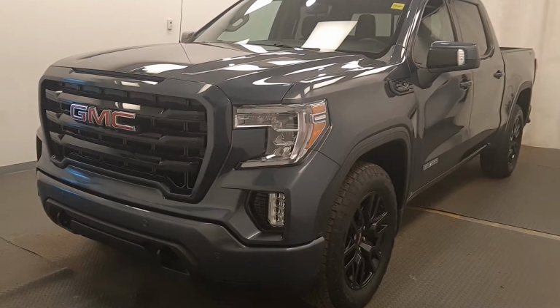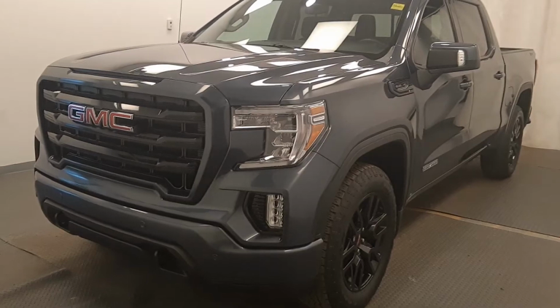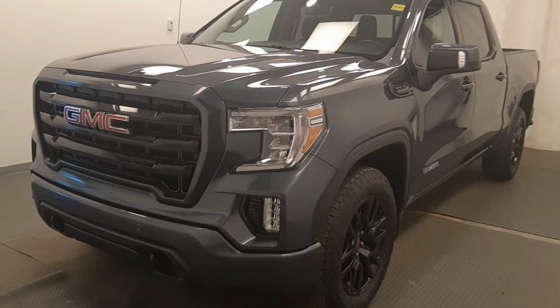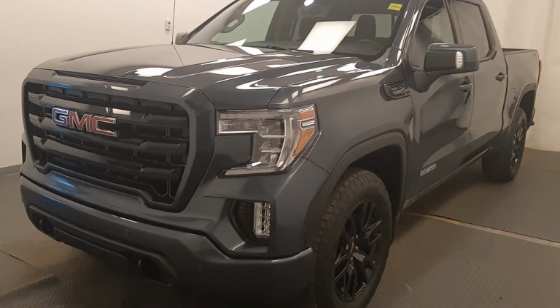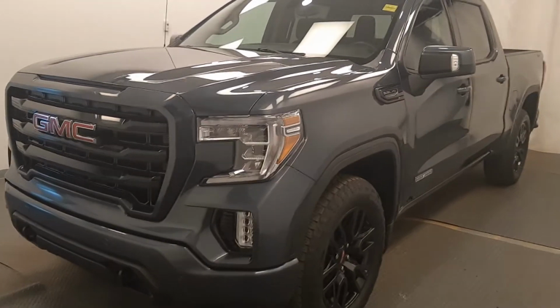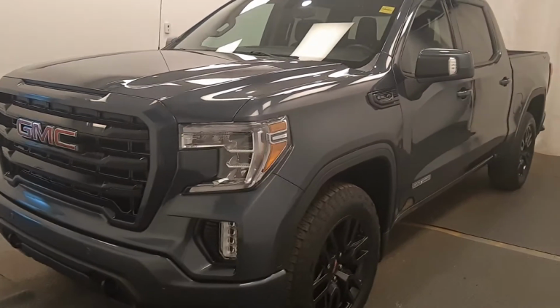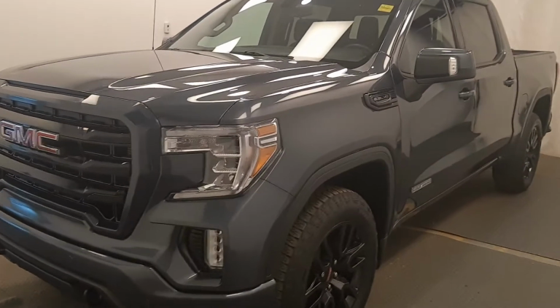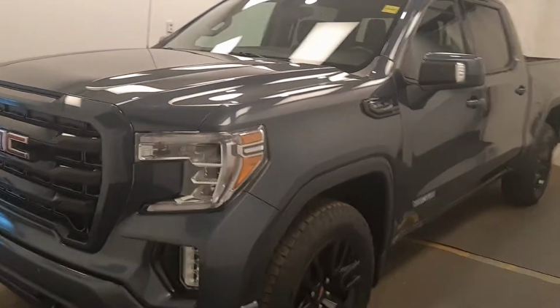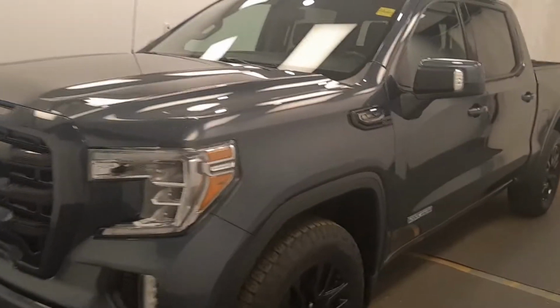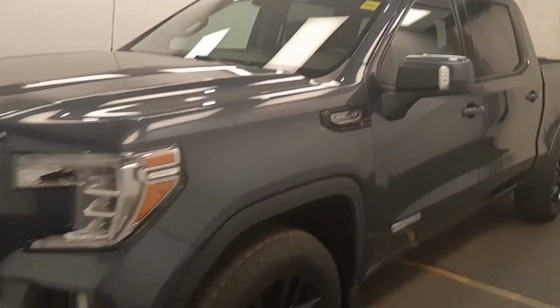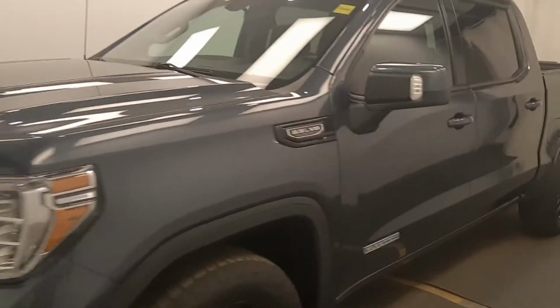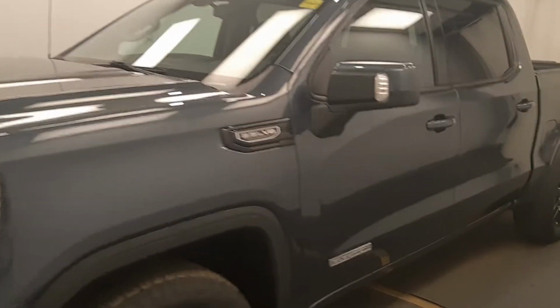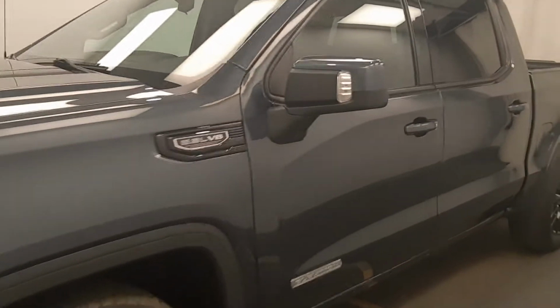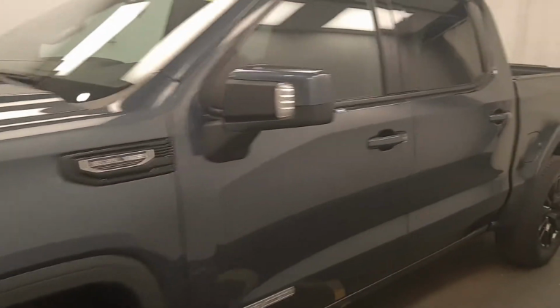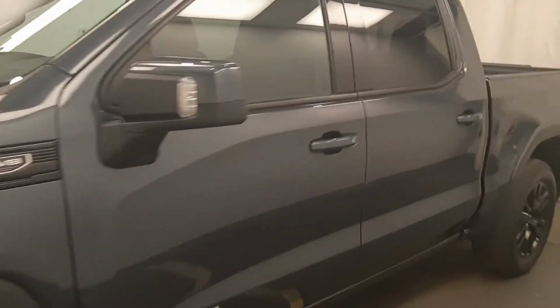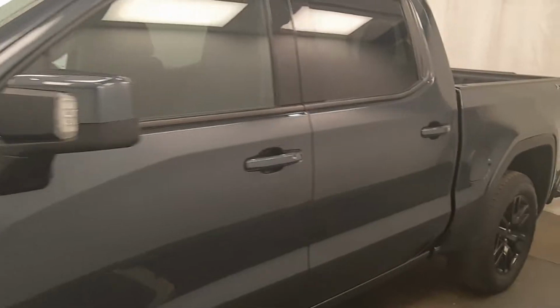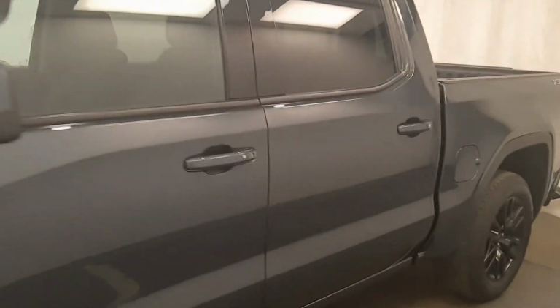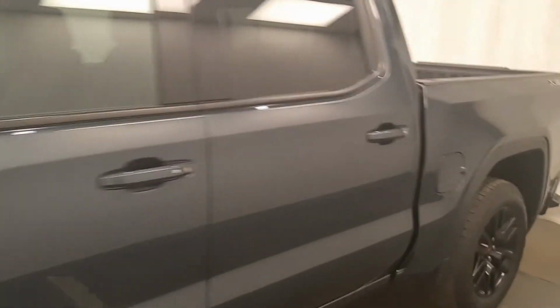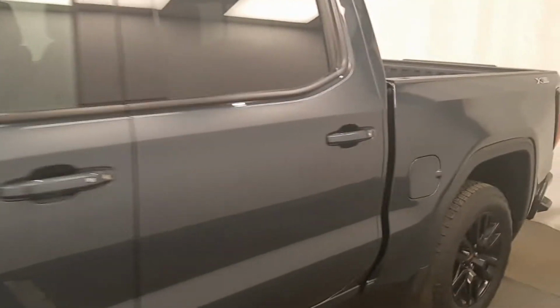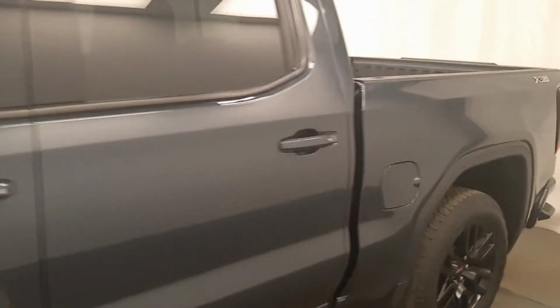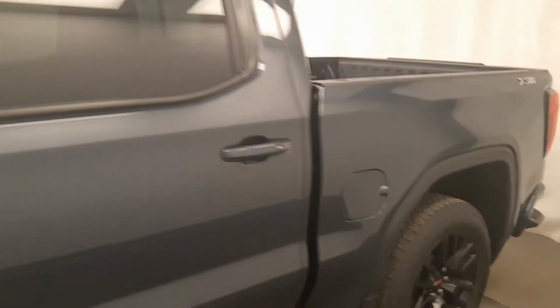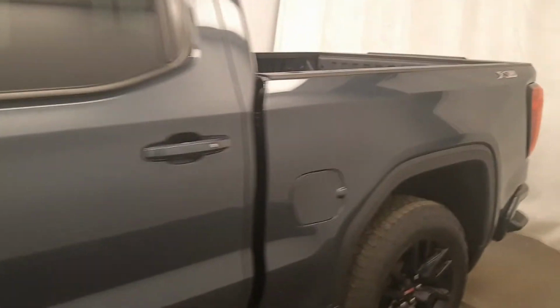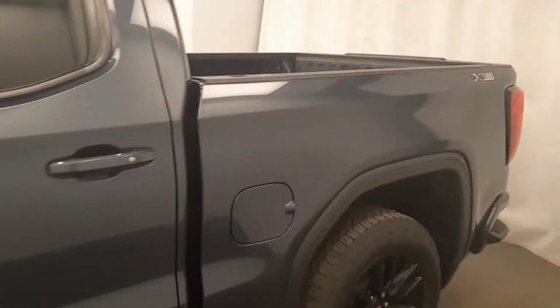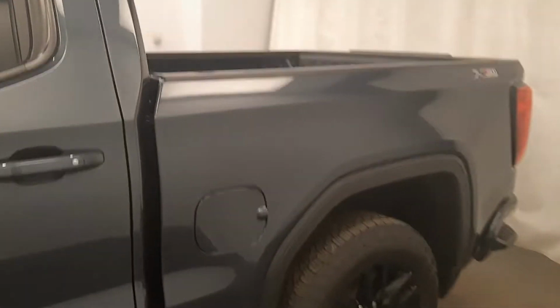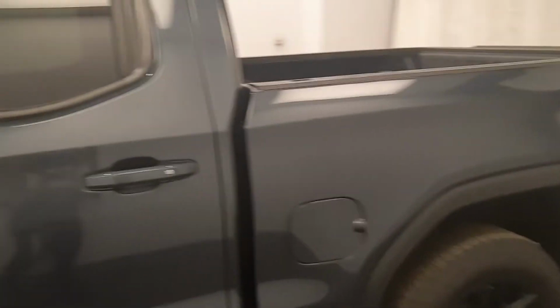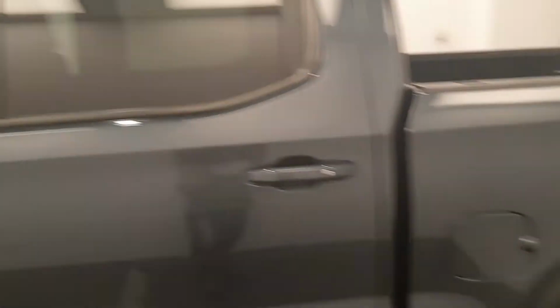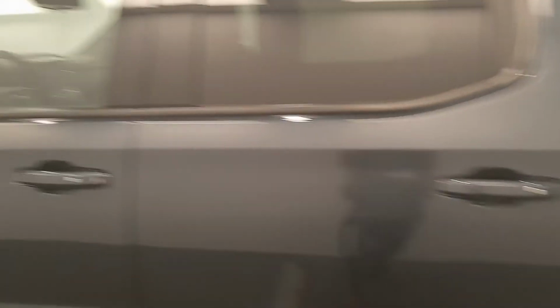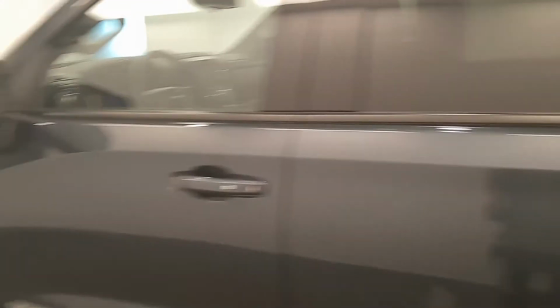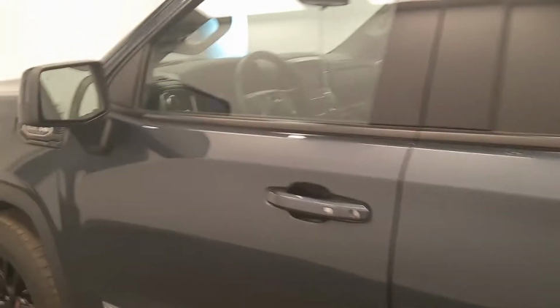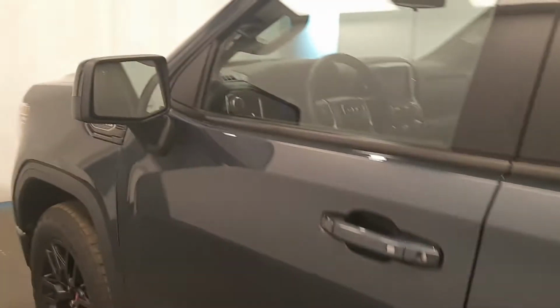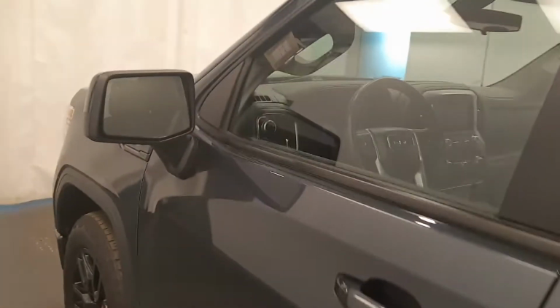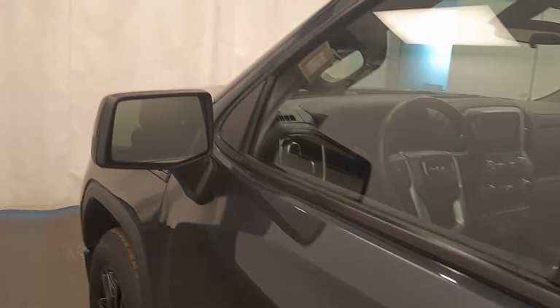We're viewing stock number 201-031 on a 2019 GMC 1500 Elevation. The exterior color is Dark Sky. You can find this vehicle at Davis GMC.